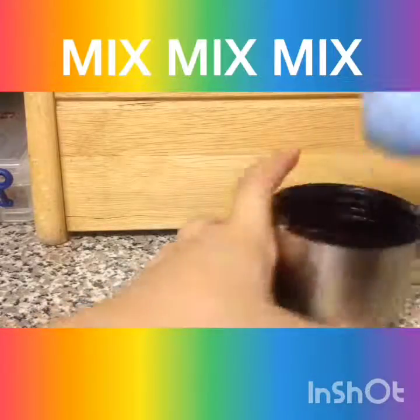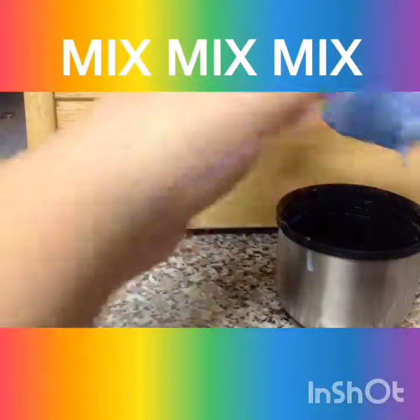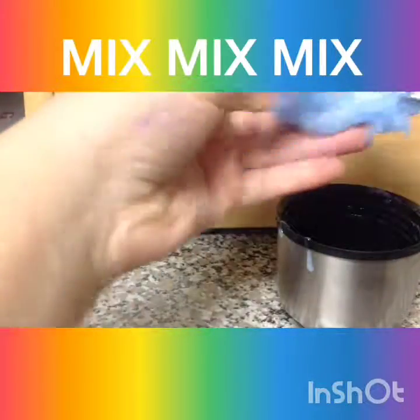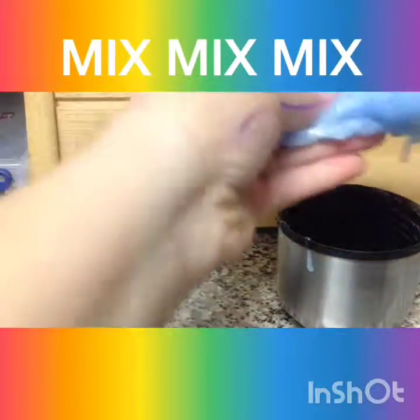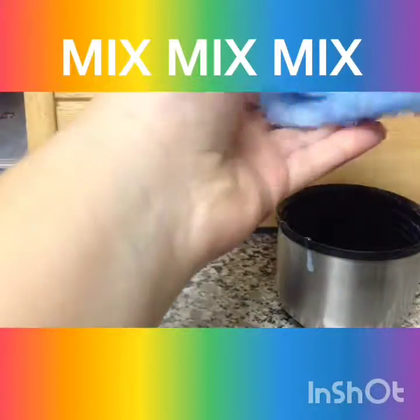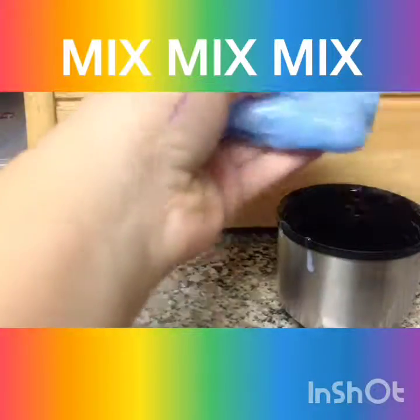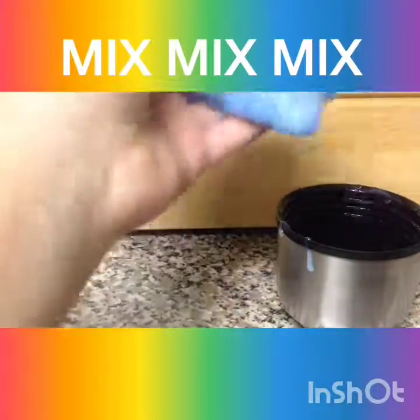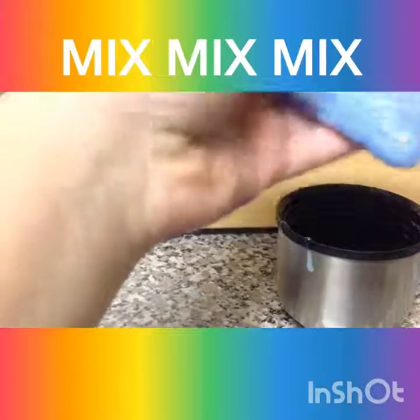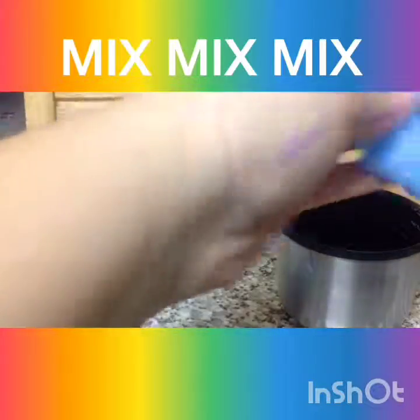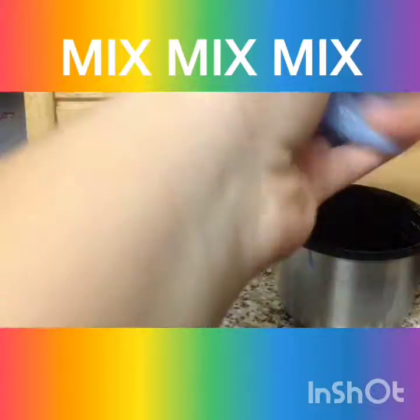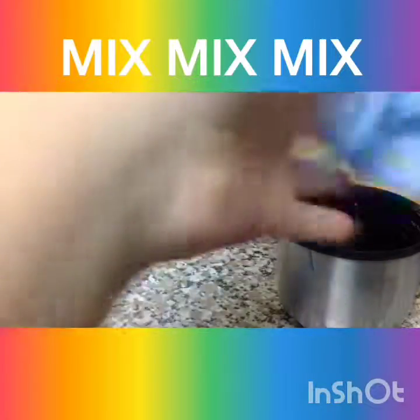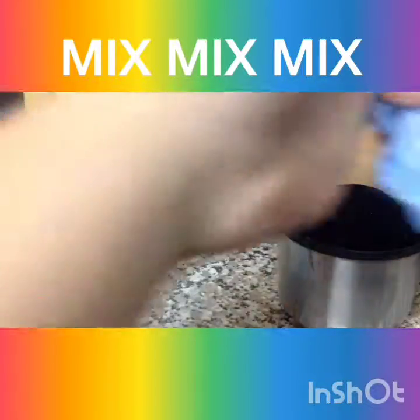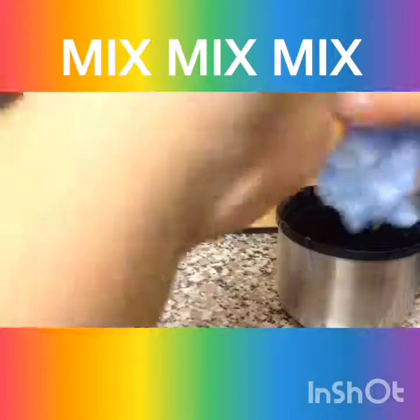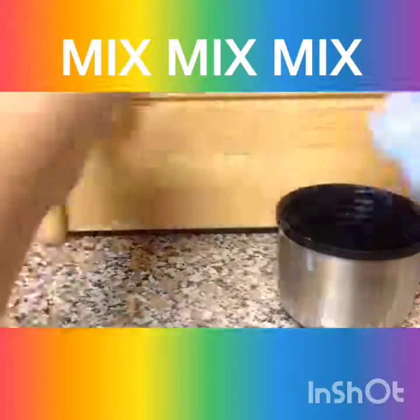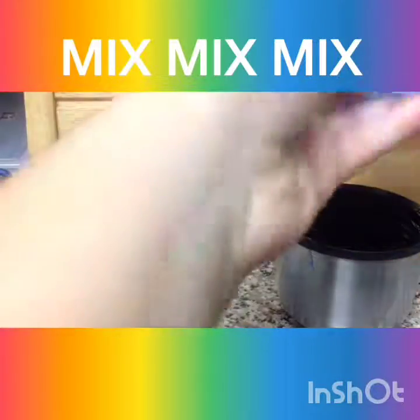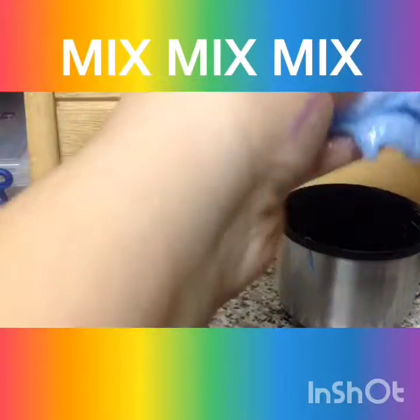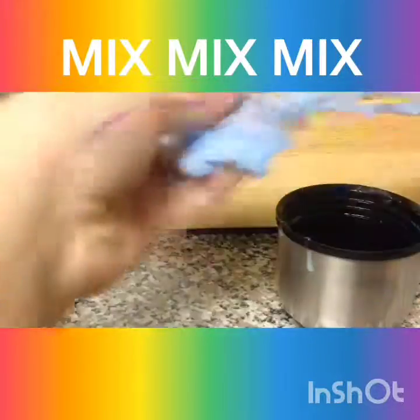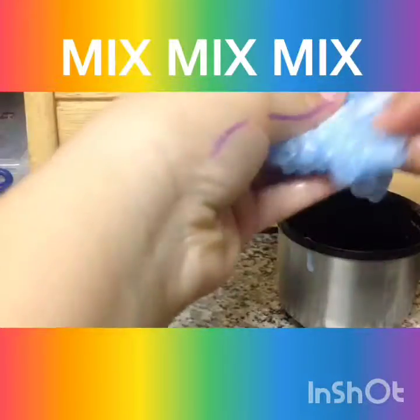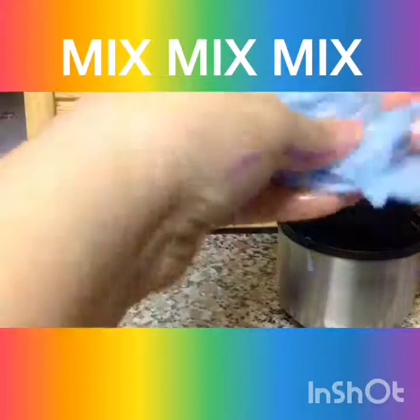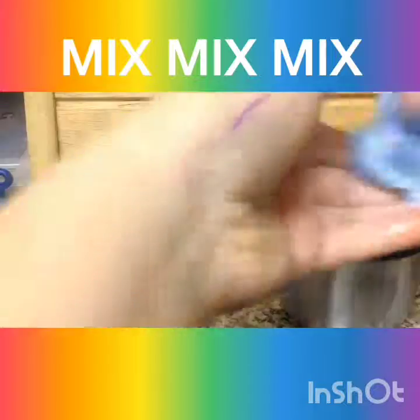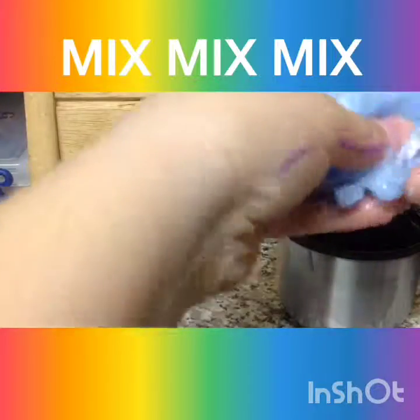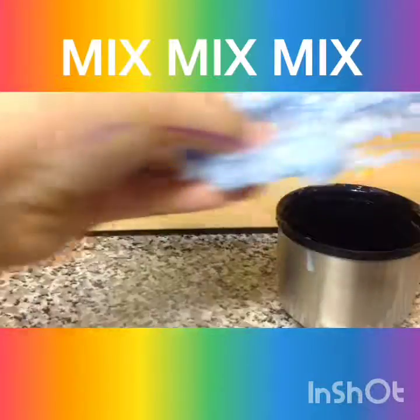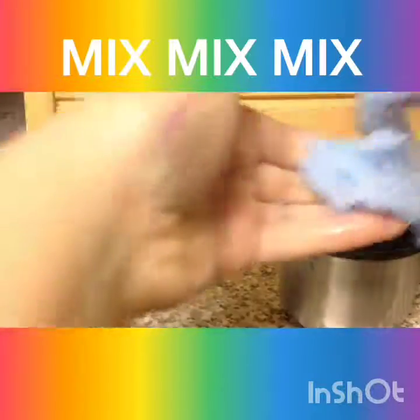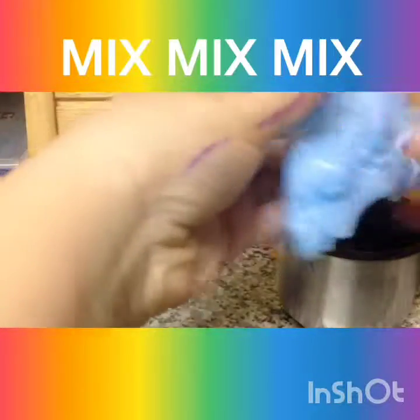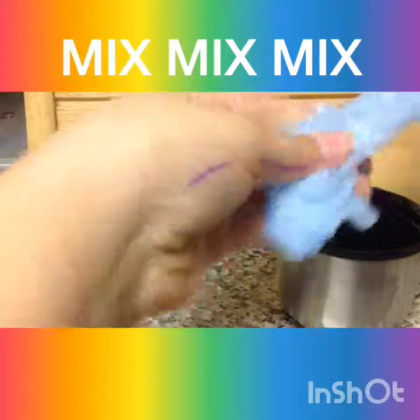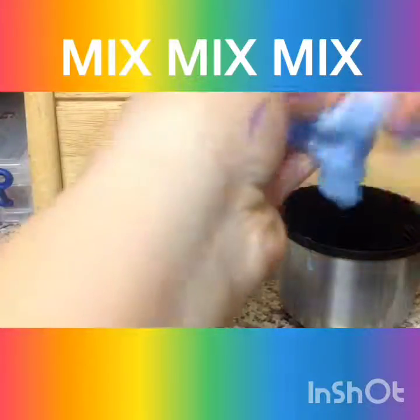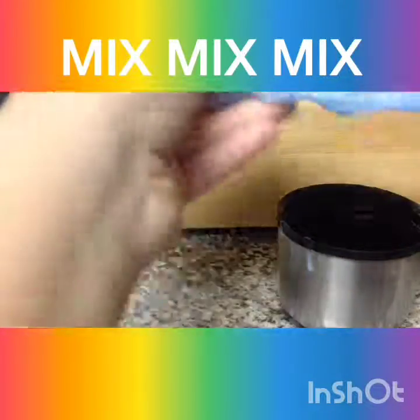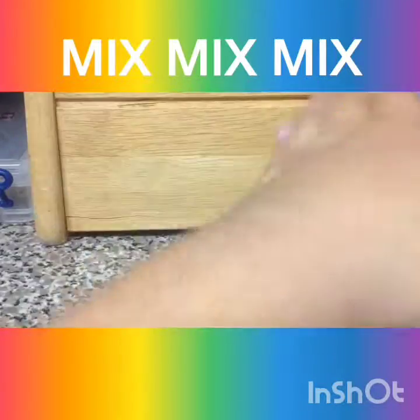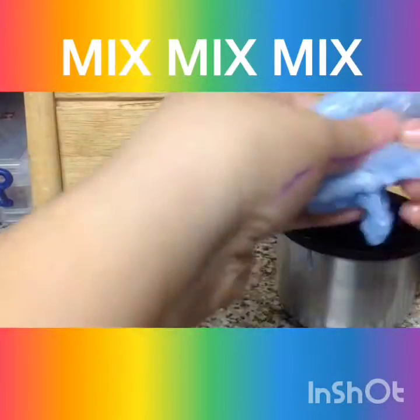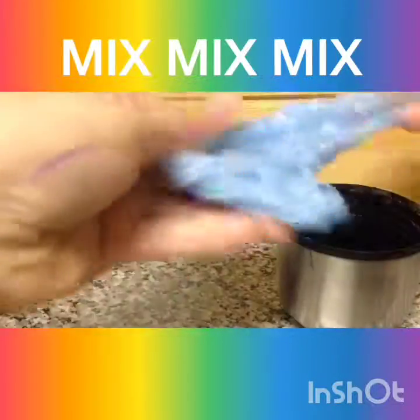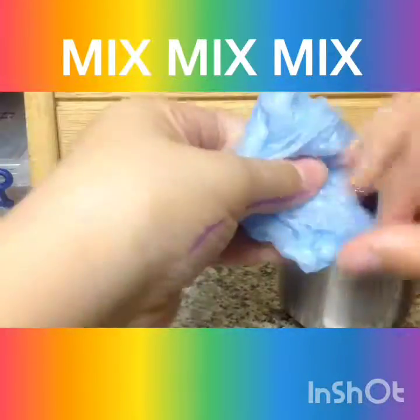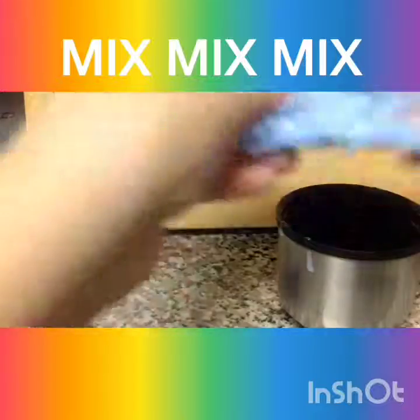Guess what this is — this is a water bottle topper. My water bottle topper! Believe it or not, it is. I just couldn't find a bowl I could mix in because slime is very messy, so I decided just to use this.